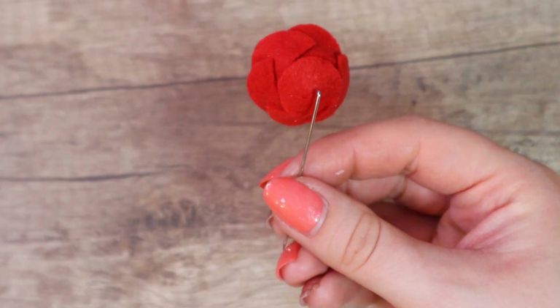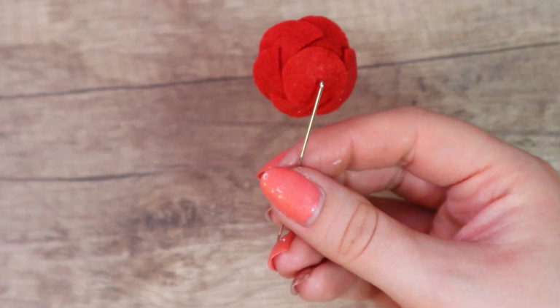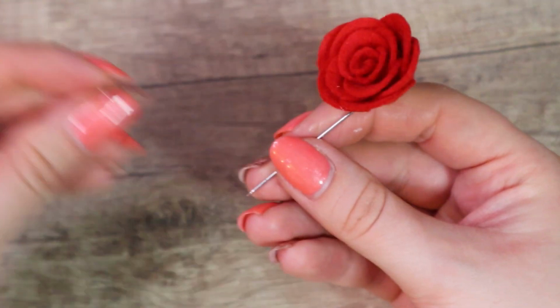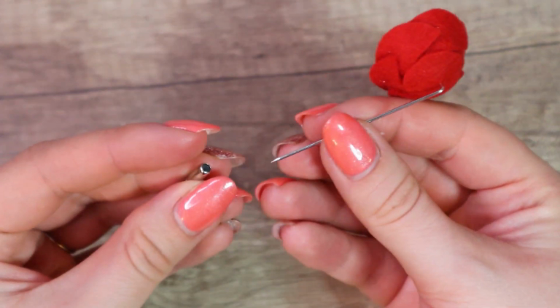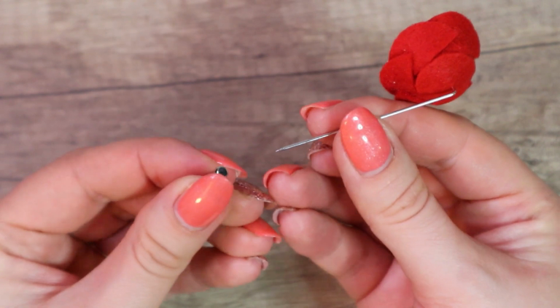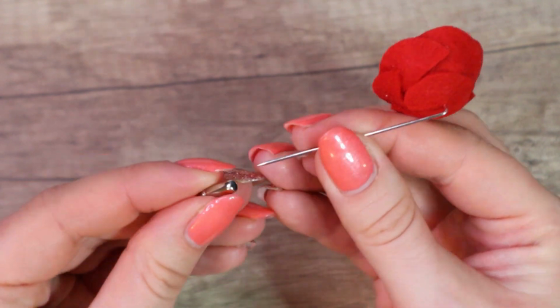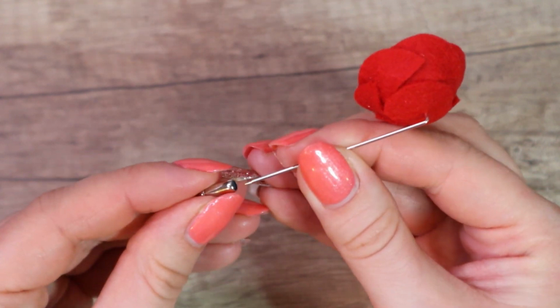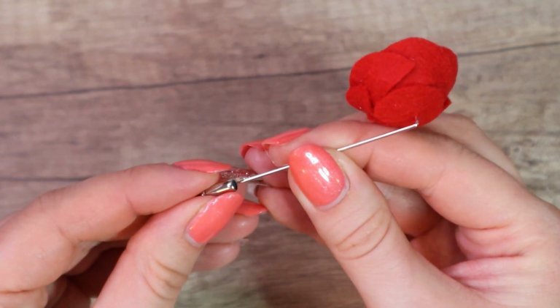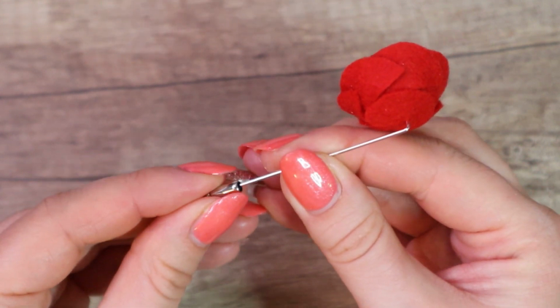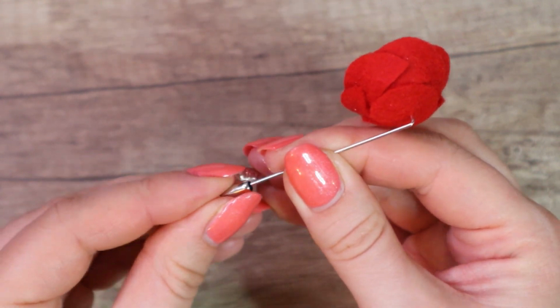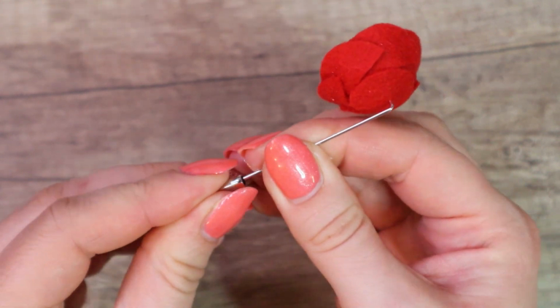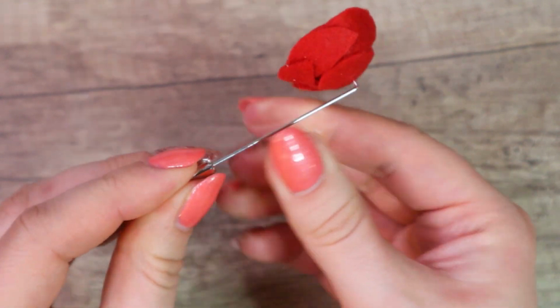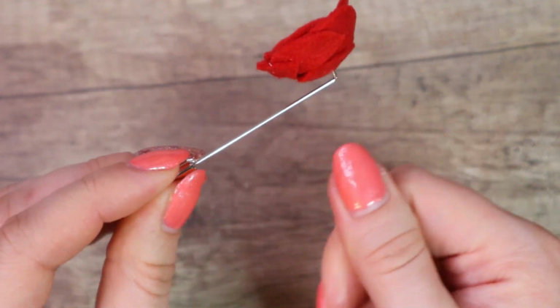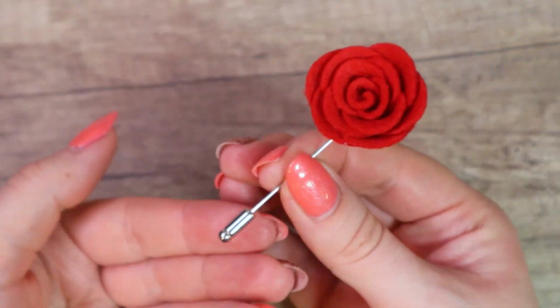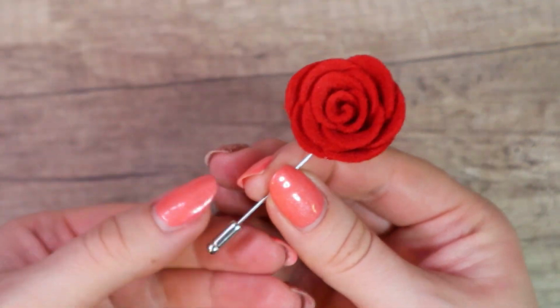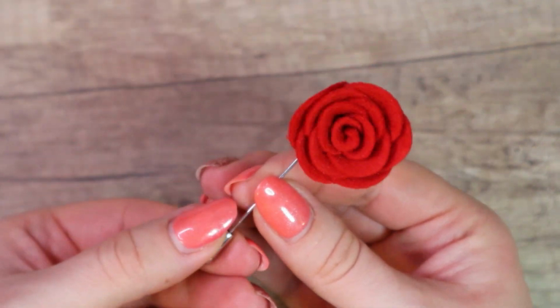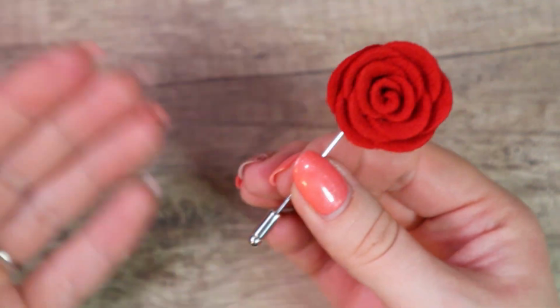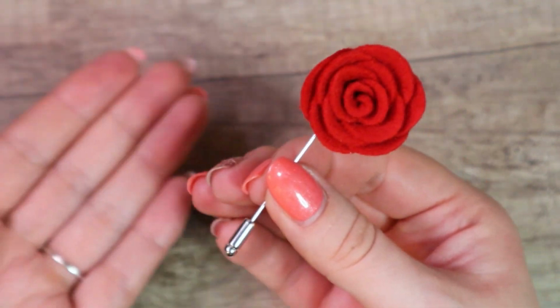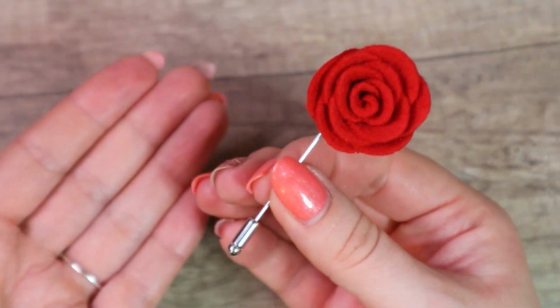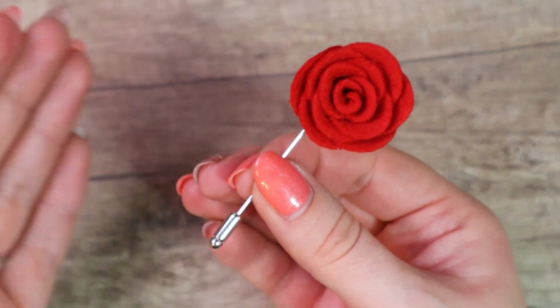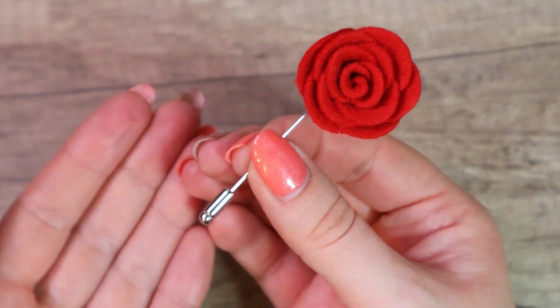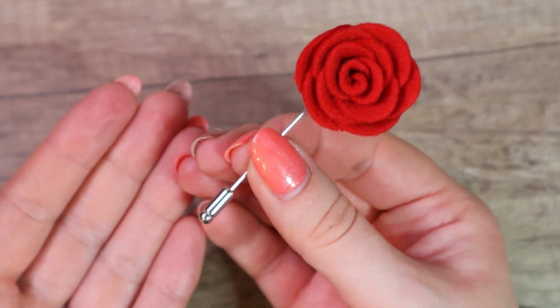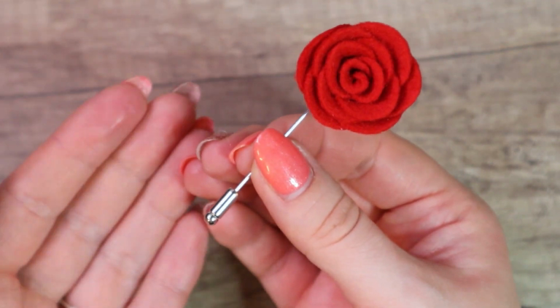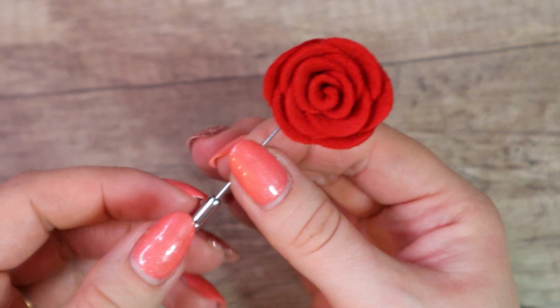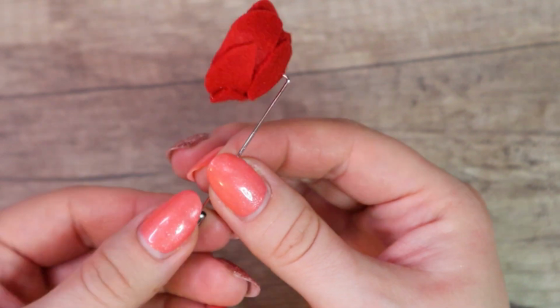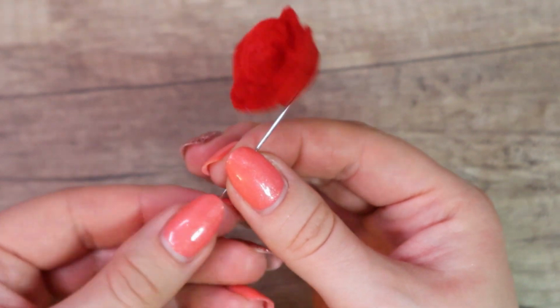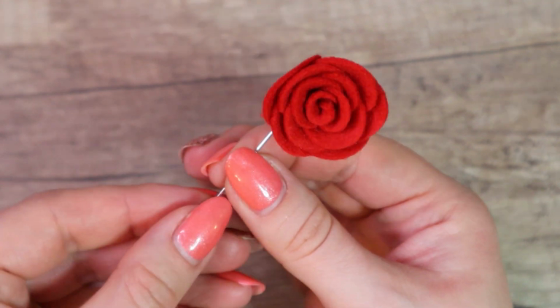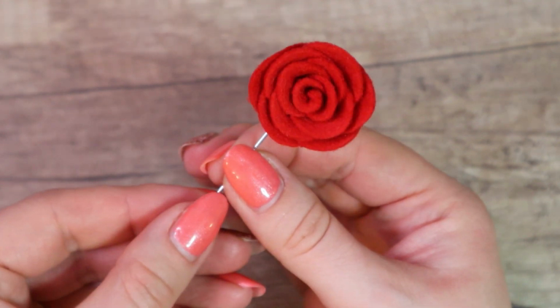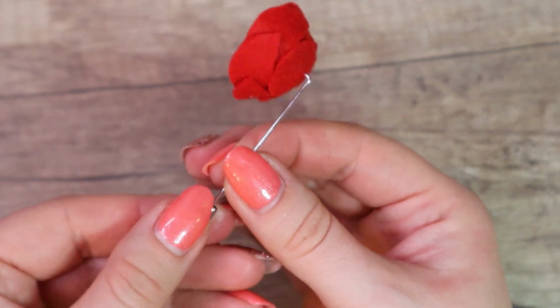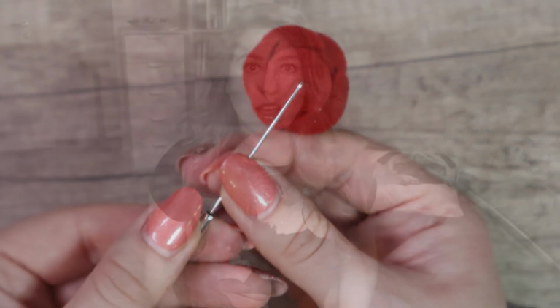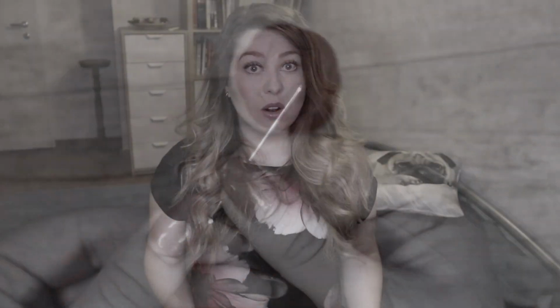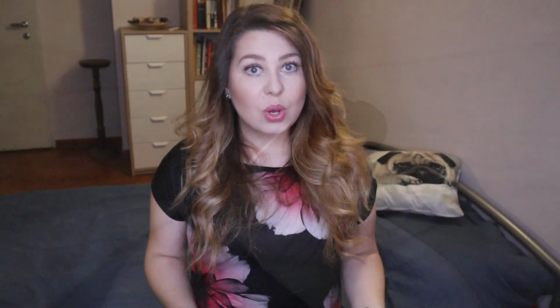Squeeze a little bit and let it cool down. Now place the cap back, and that's all — it's completely finished. It looks quite cute, doesn't it?